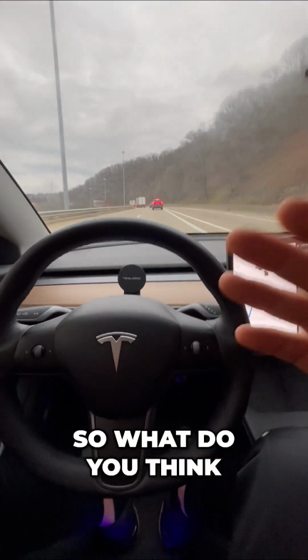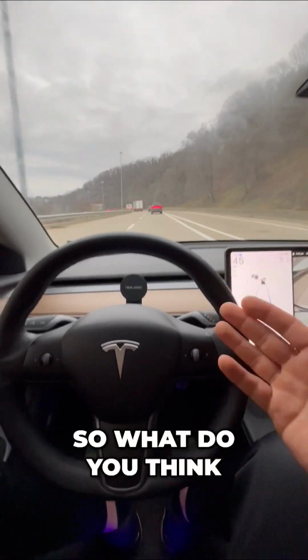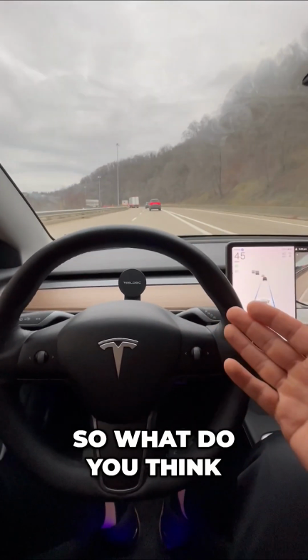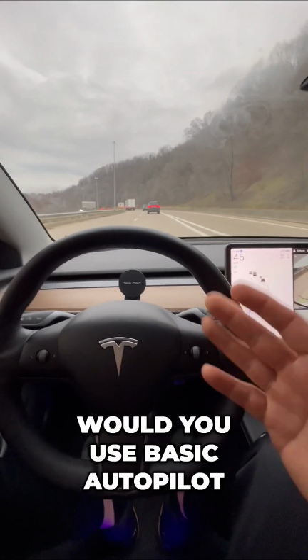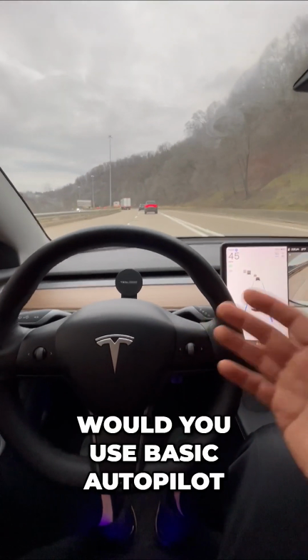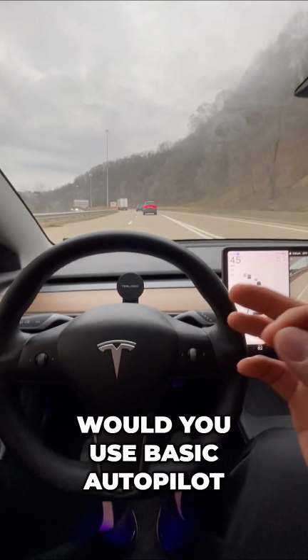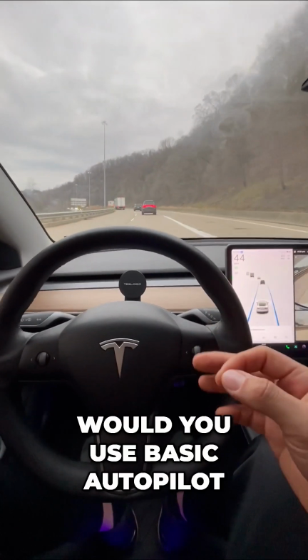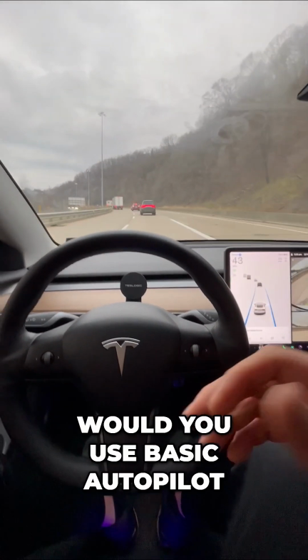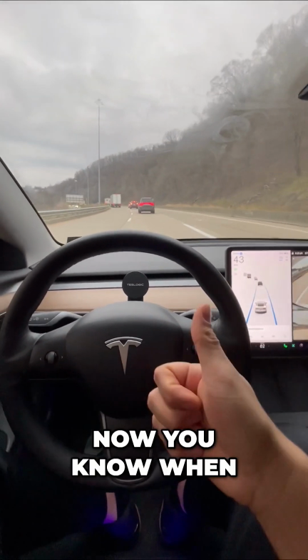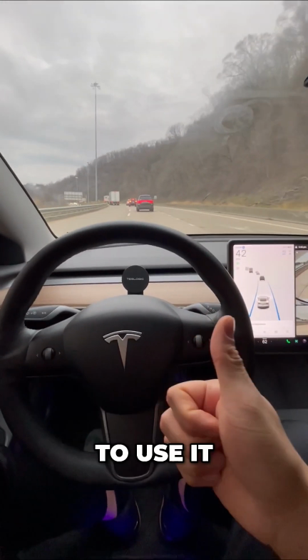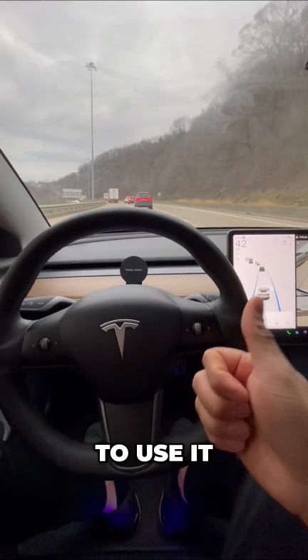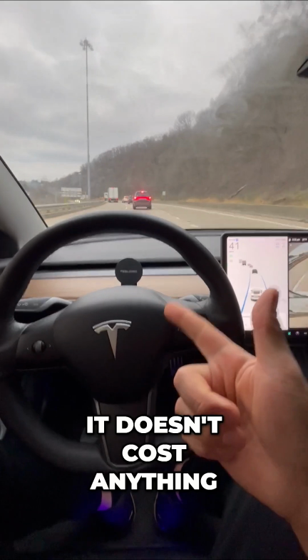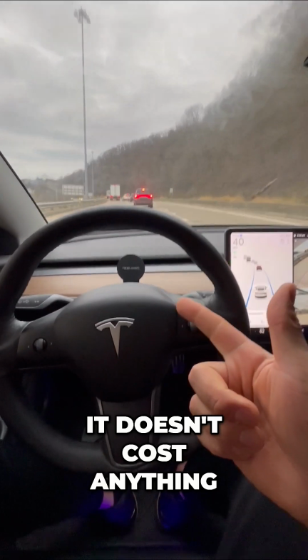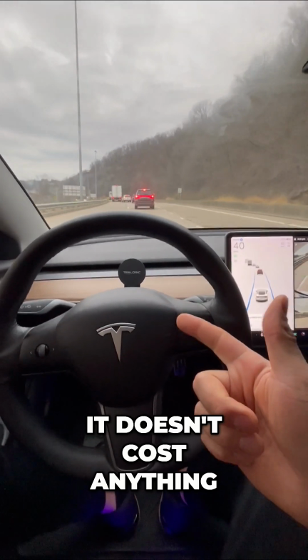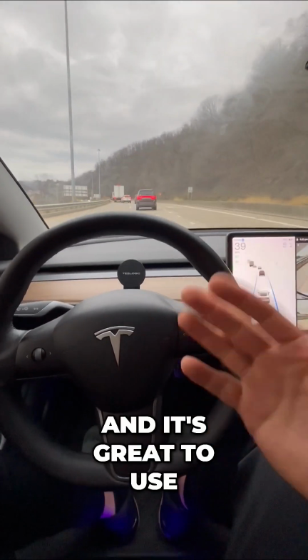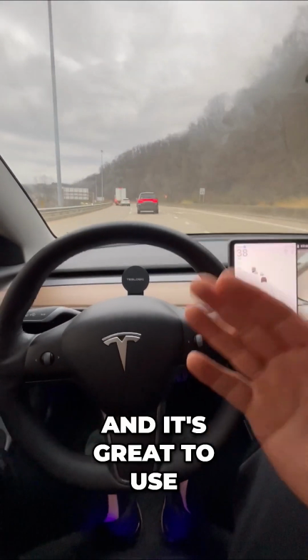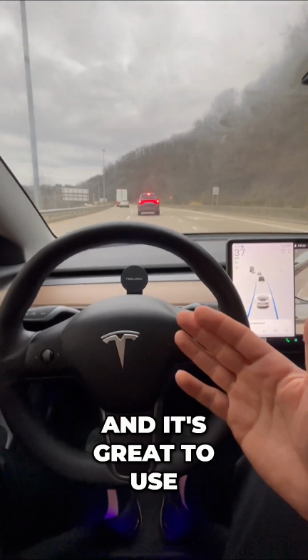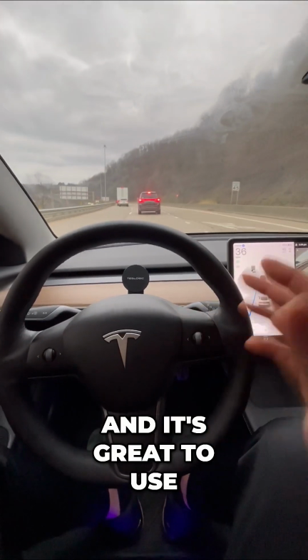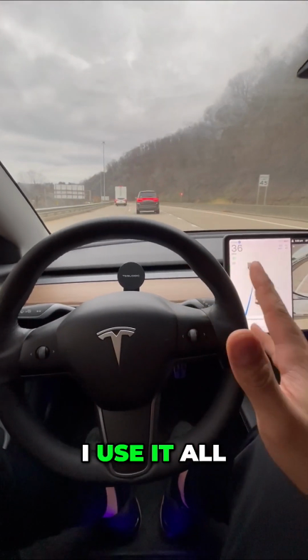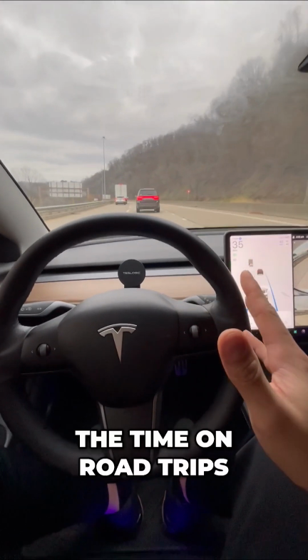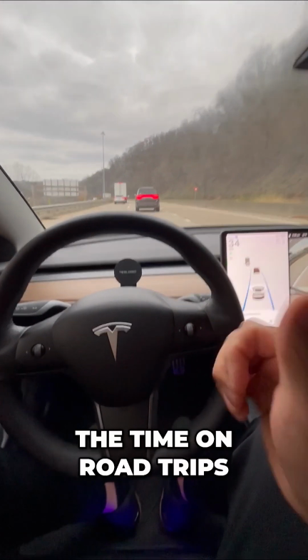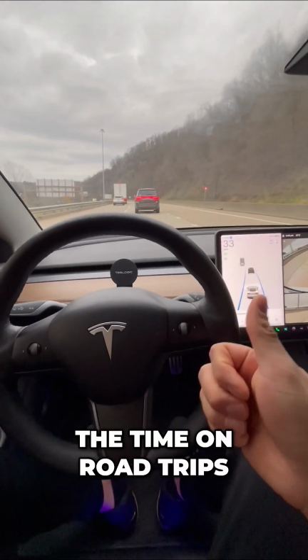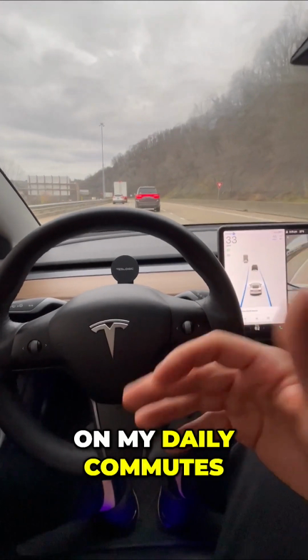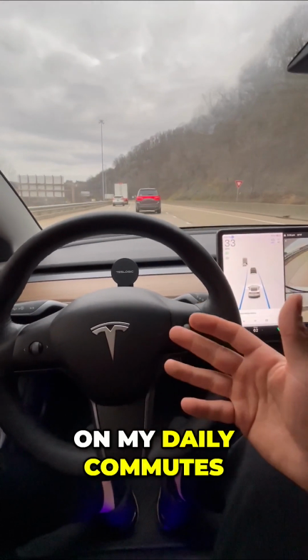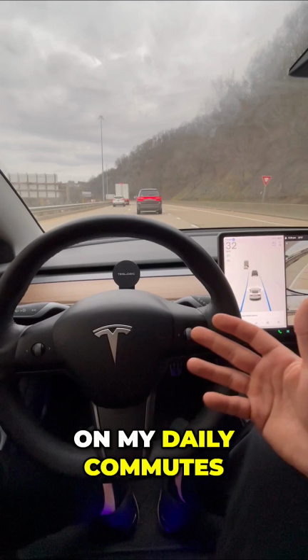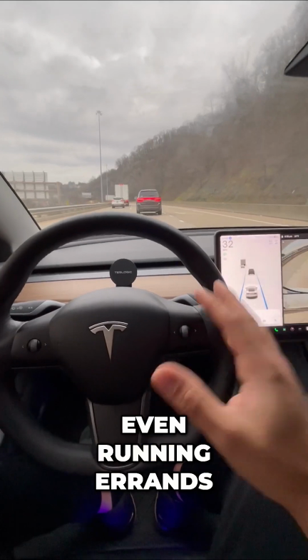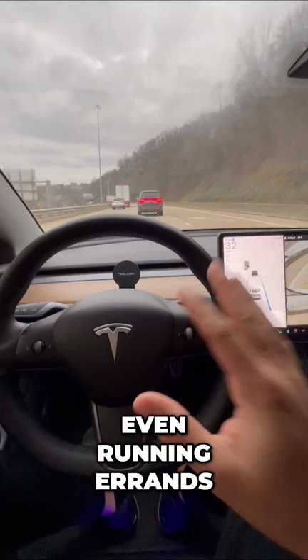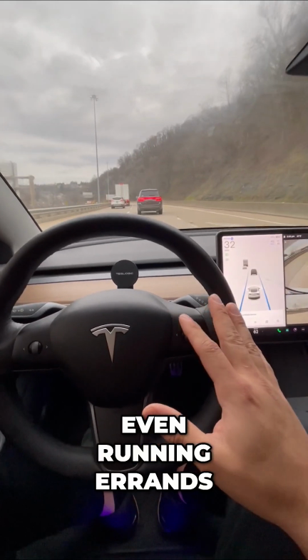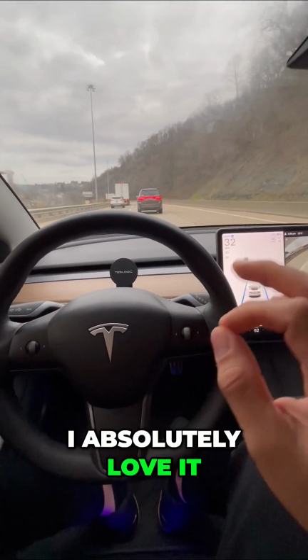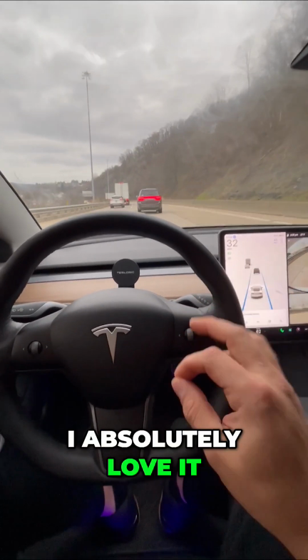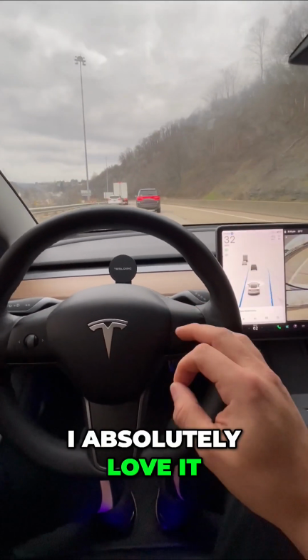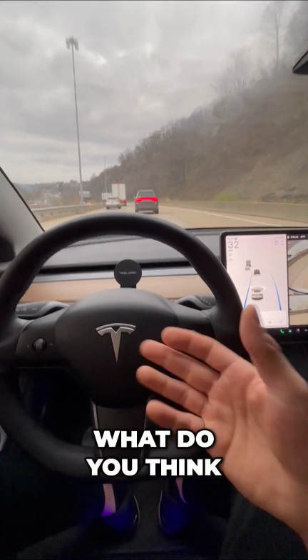So what do you think? Would you use basic autopilot? Now you know when to use it. It doesn't cost anything and it's great to use. I use it all the time on road trips, on my daily commutes, even running errands. I absolutely love it. What do you think?